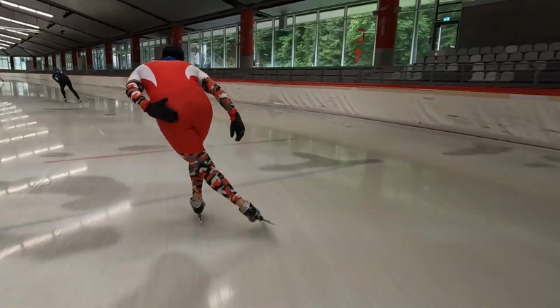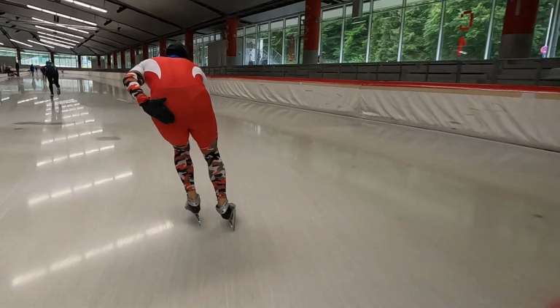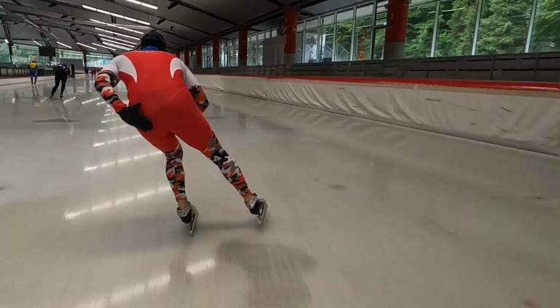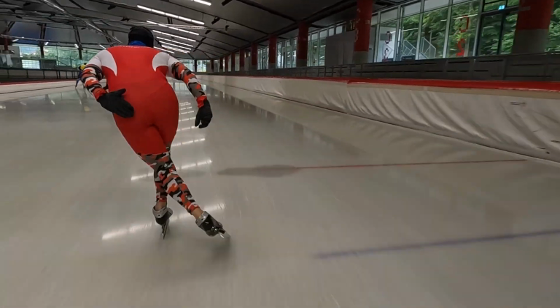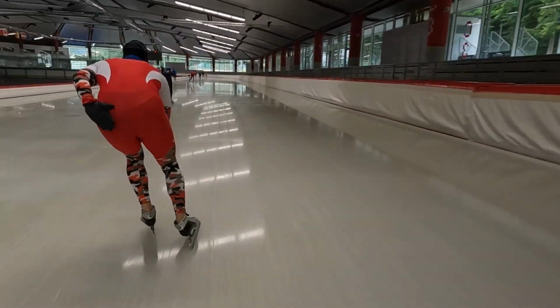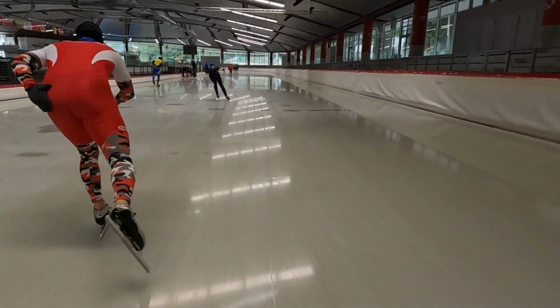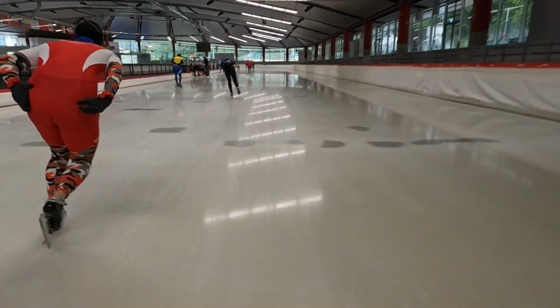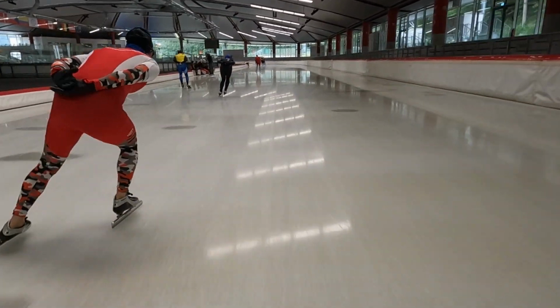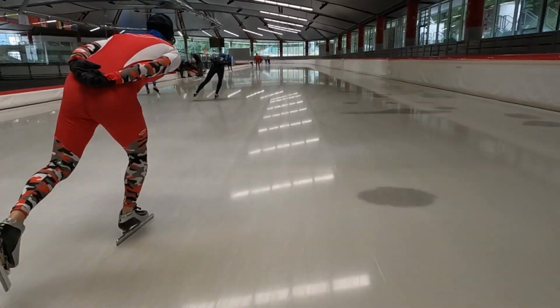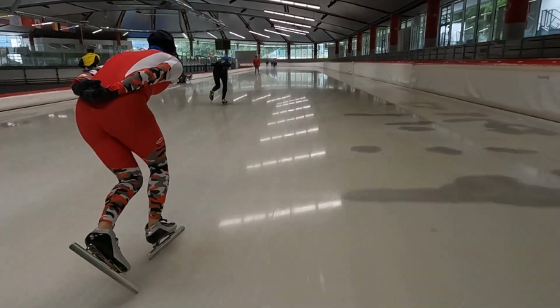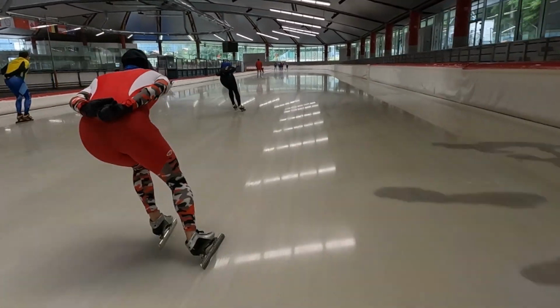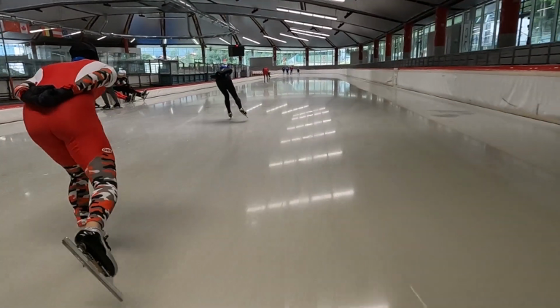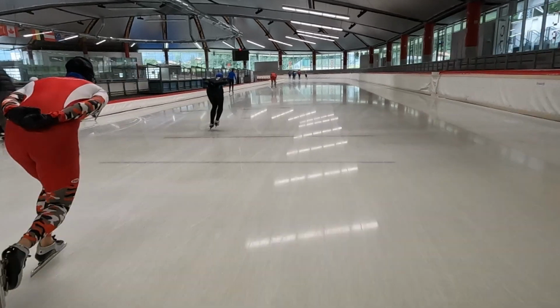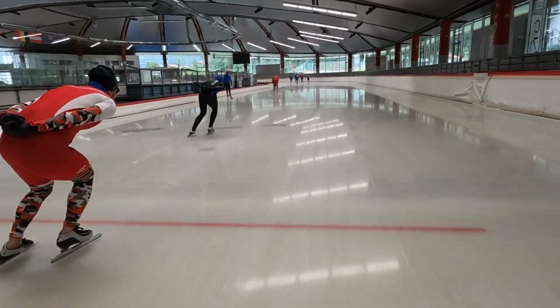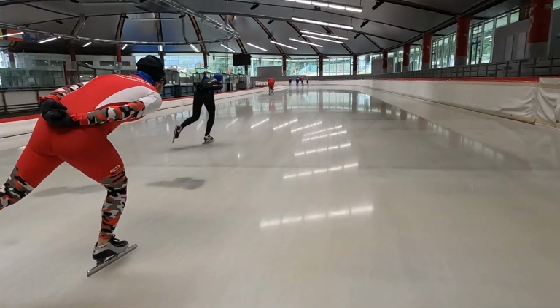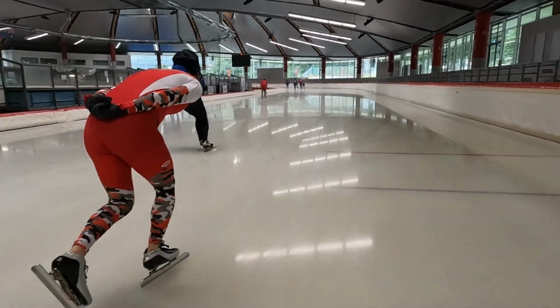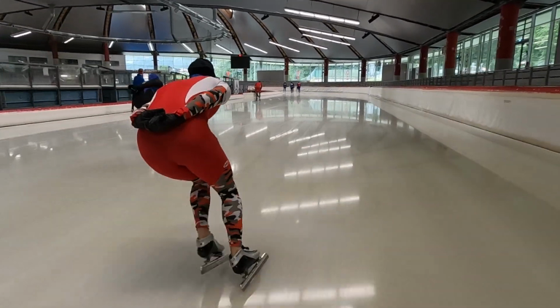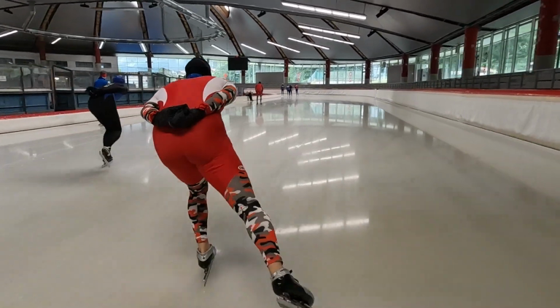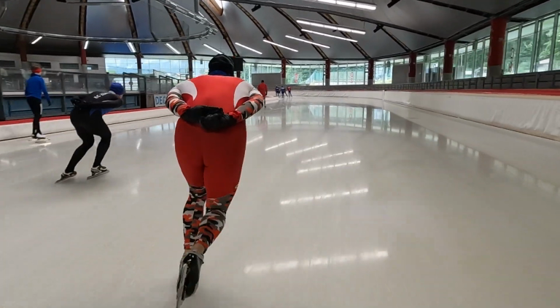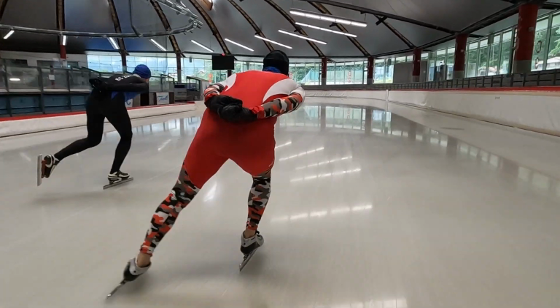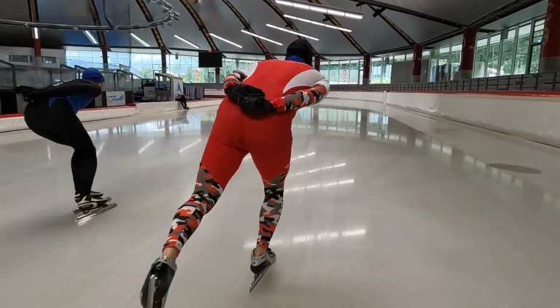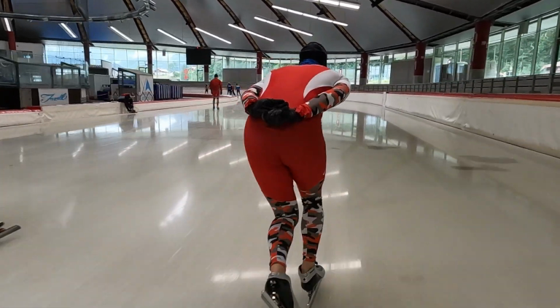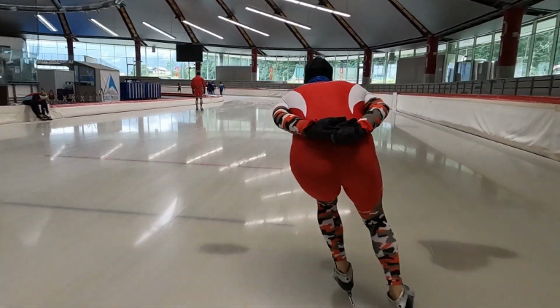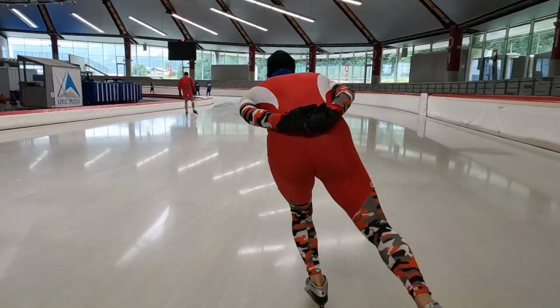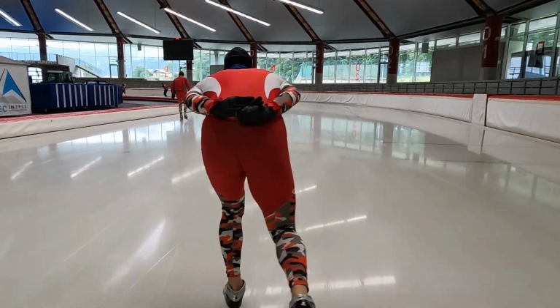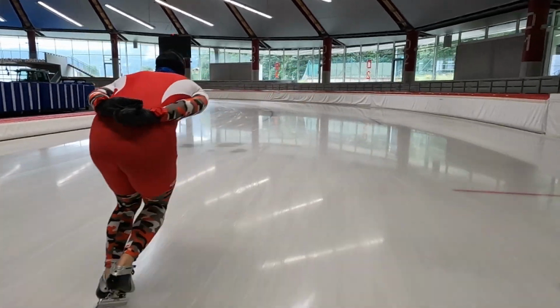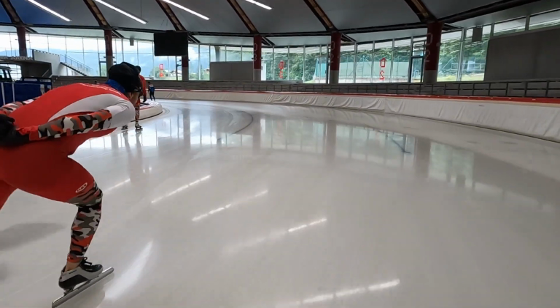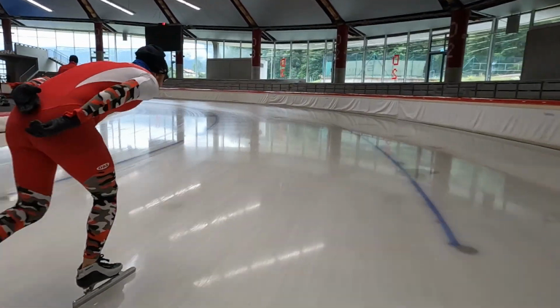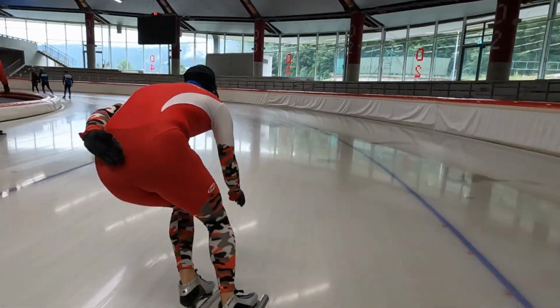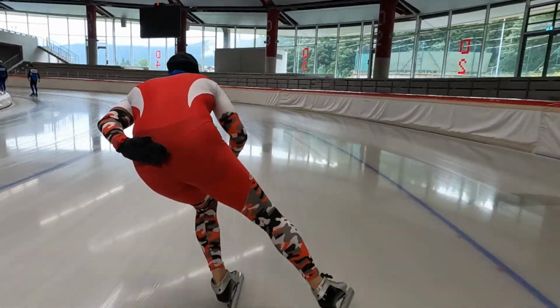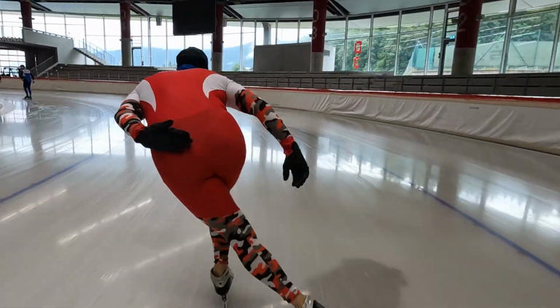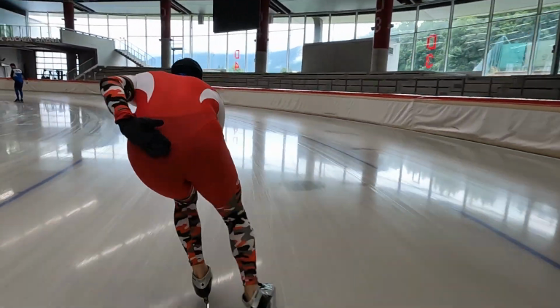Tipping over to the opposite side while holding the weight on the pushing leg gives the forward momentum. This is the essence of effective speed skating. Of course there are a few other aspects to work on which help improve the entire movement.